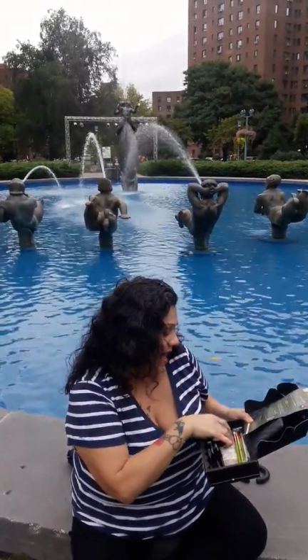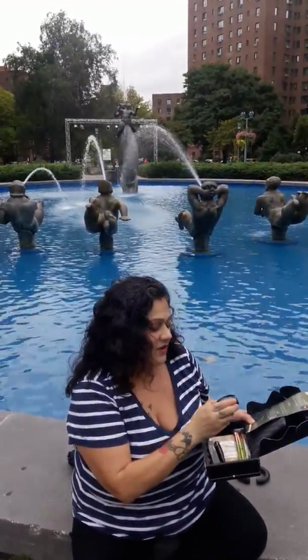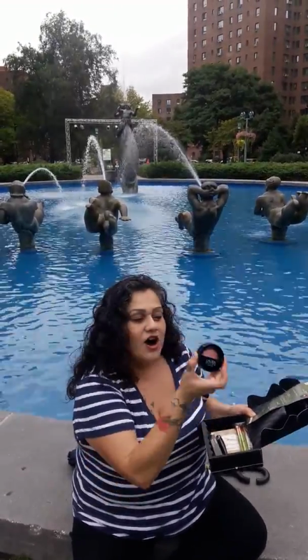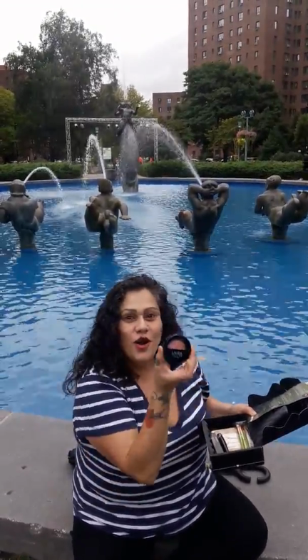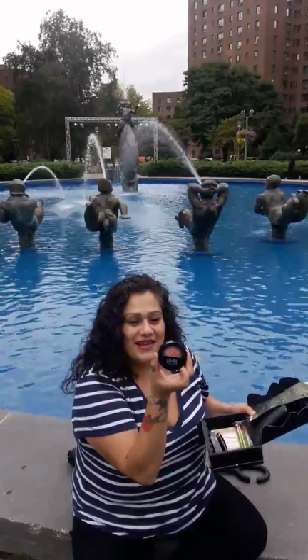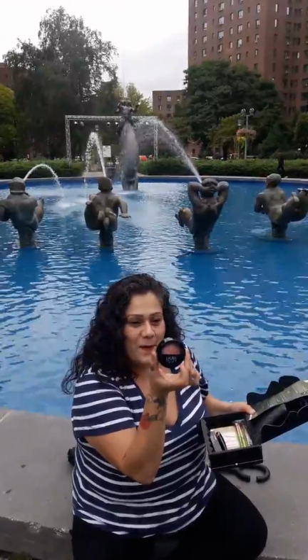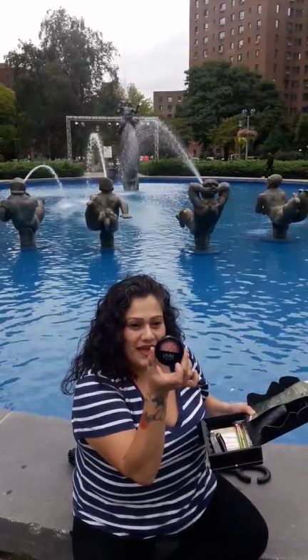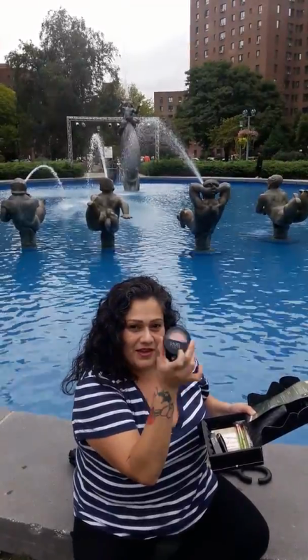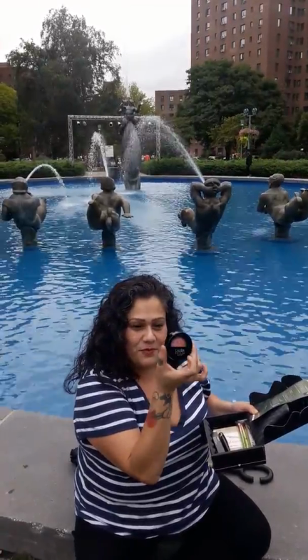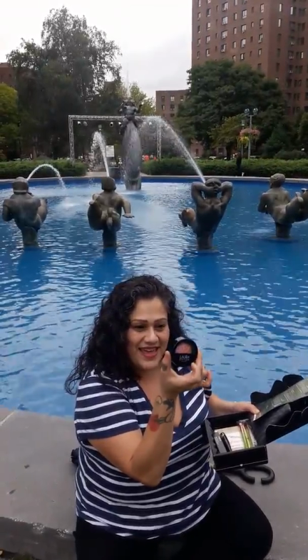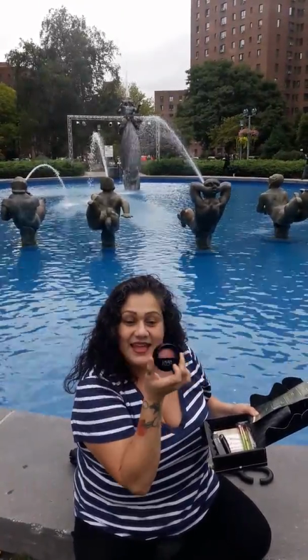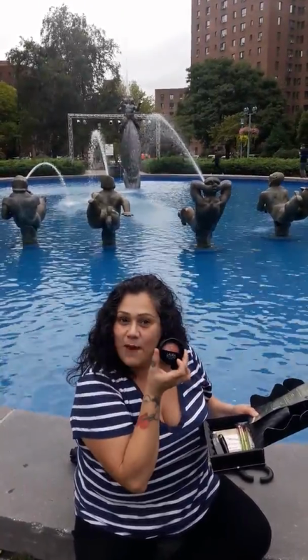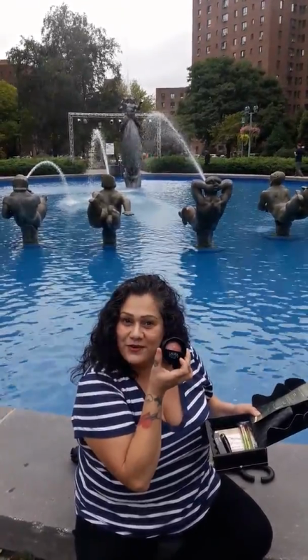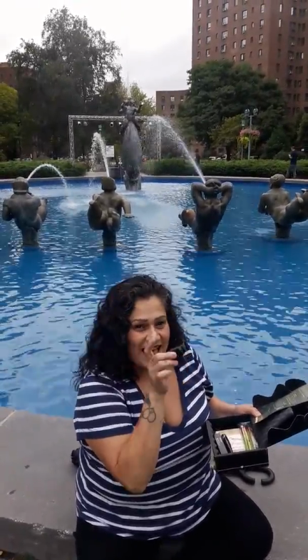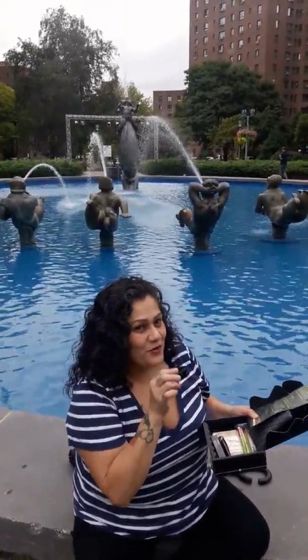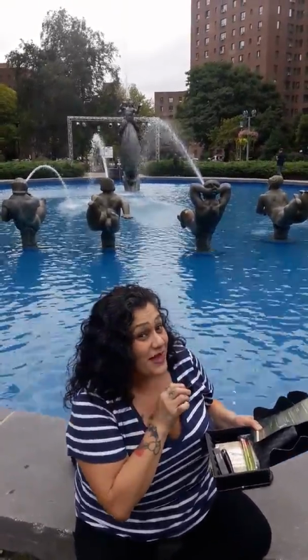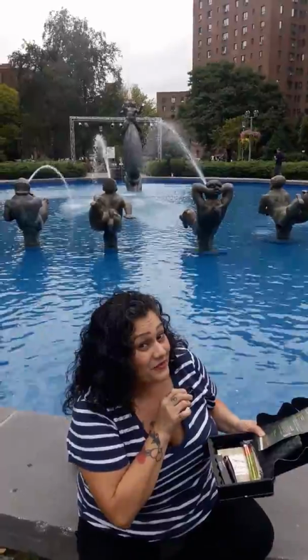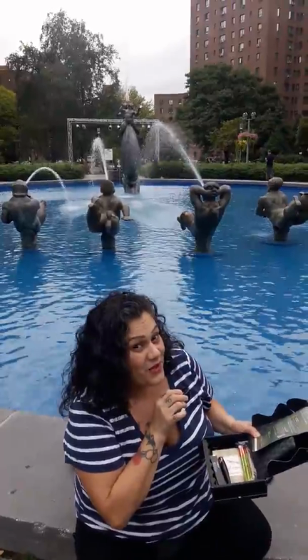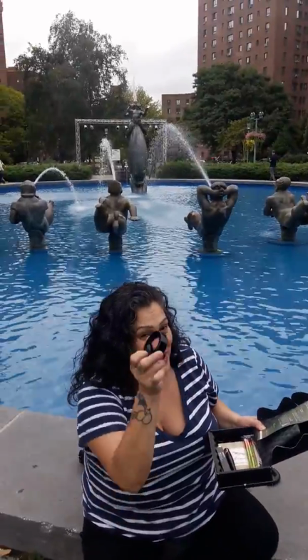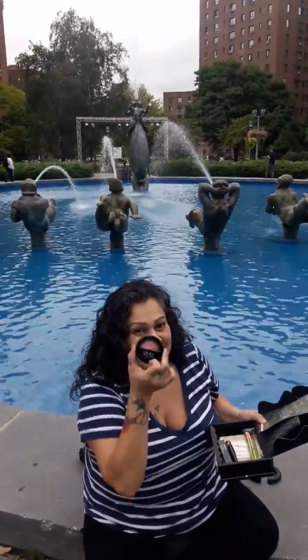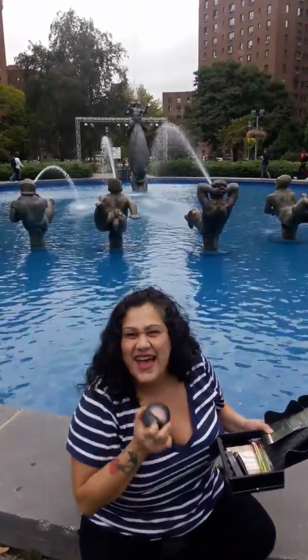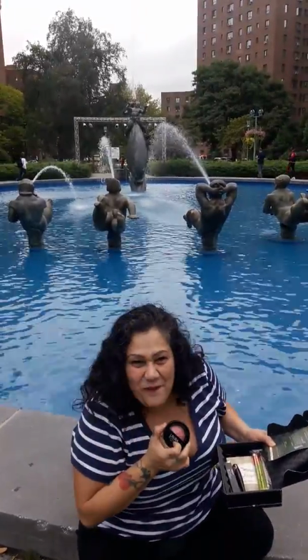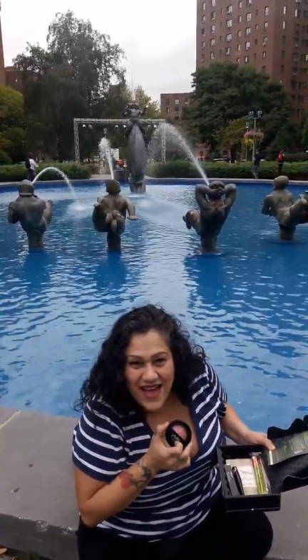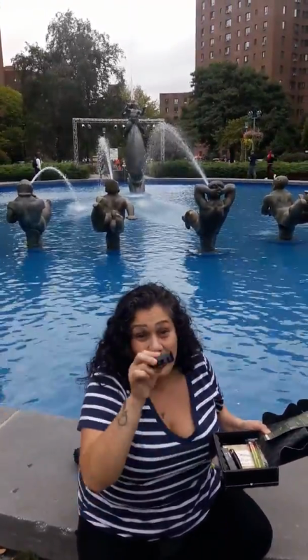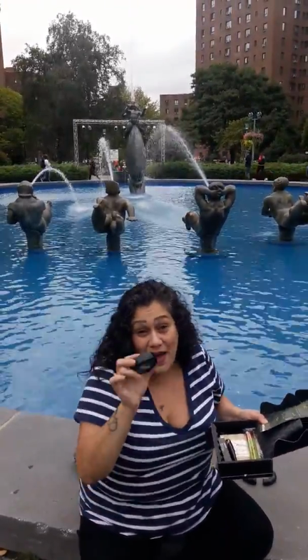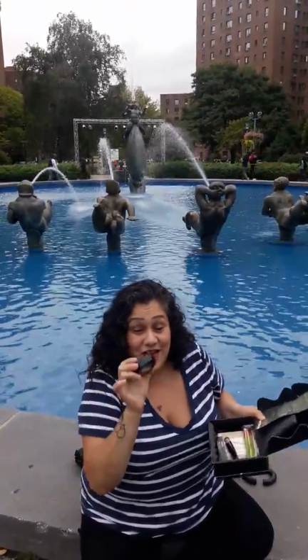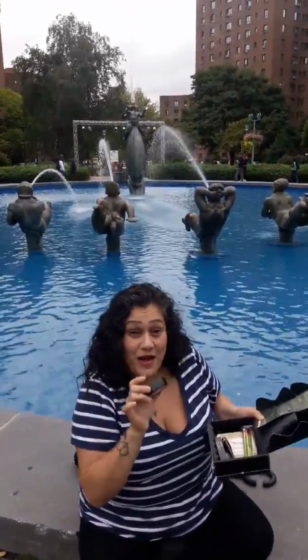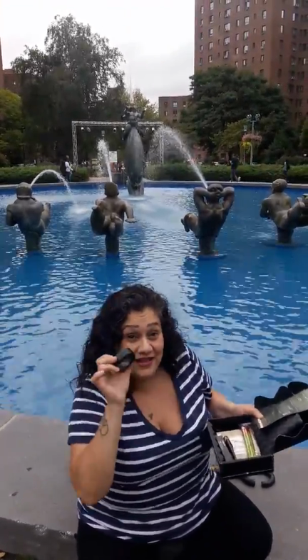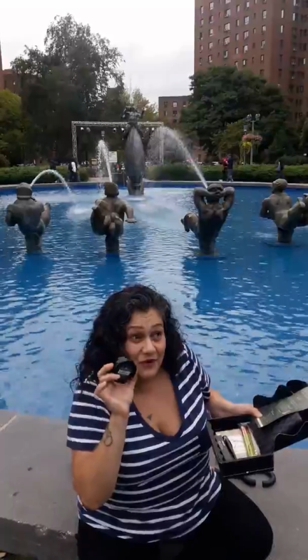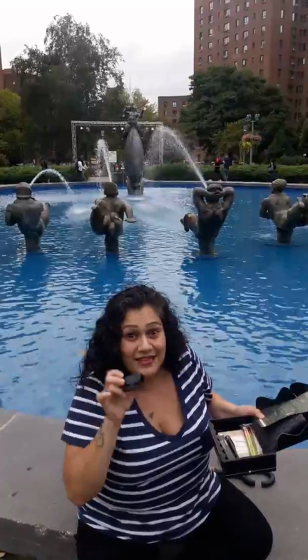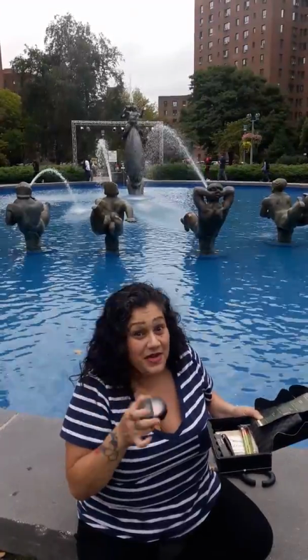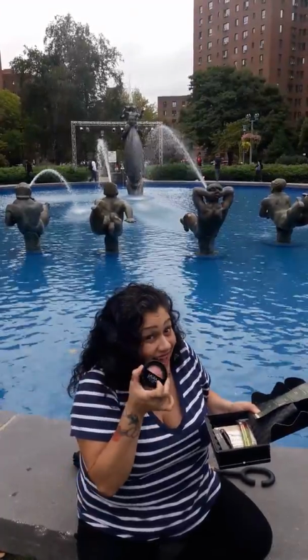Next we have the Laura Geller Bake Blush and Brighten in Tropic Hues. And if you watched my latest video, you would know that you guys get one in the monthly box share giveaway for the end of this month. Yay!